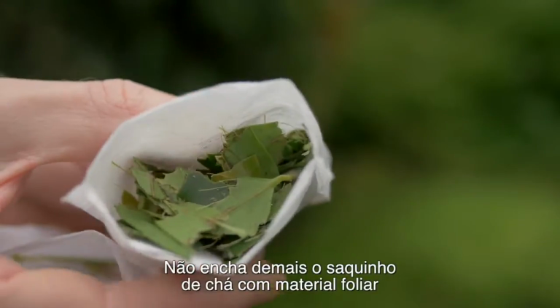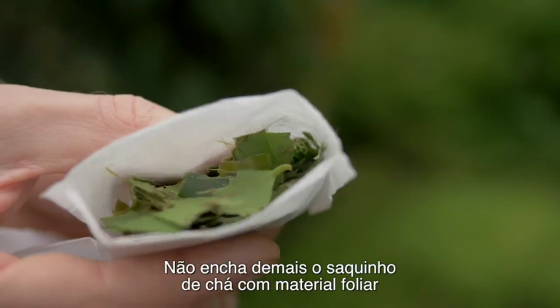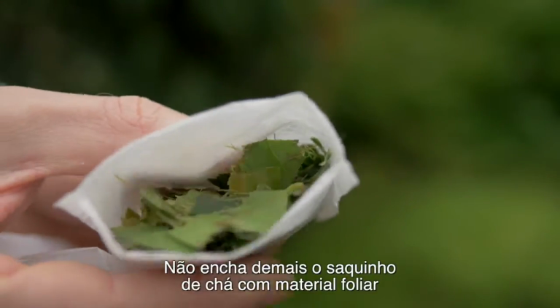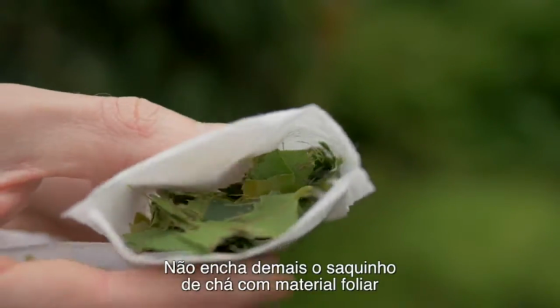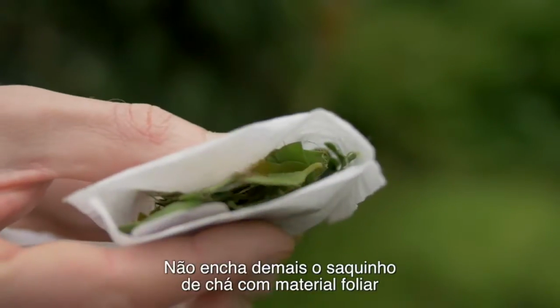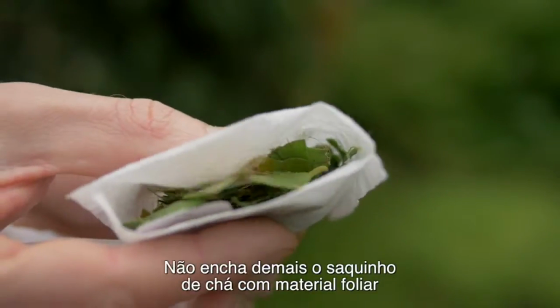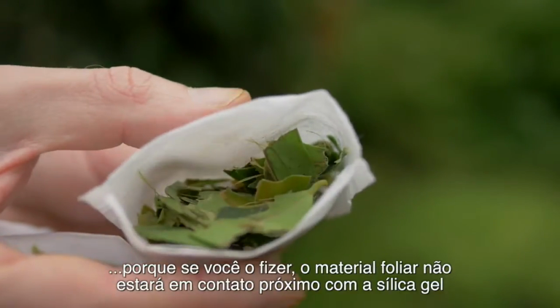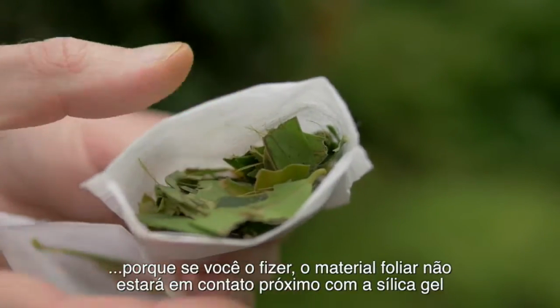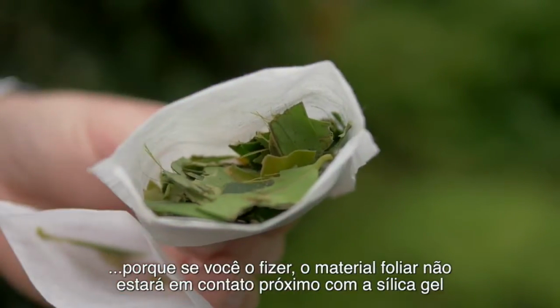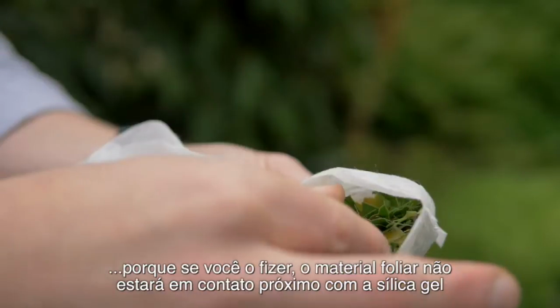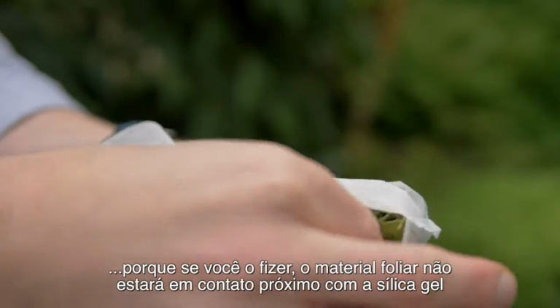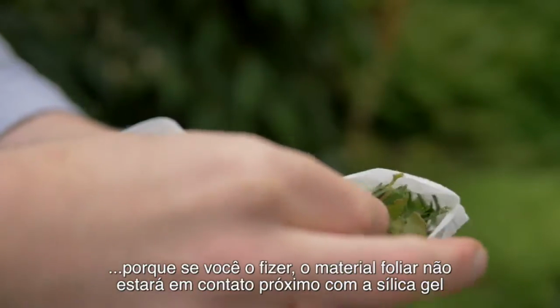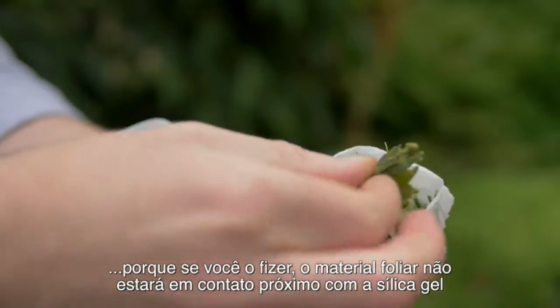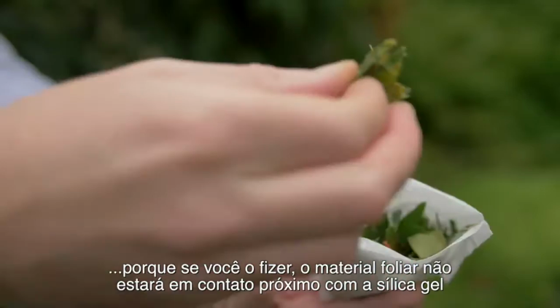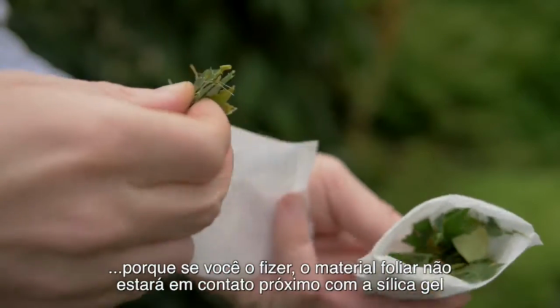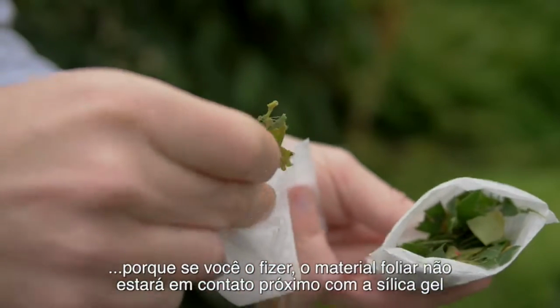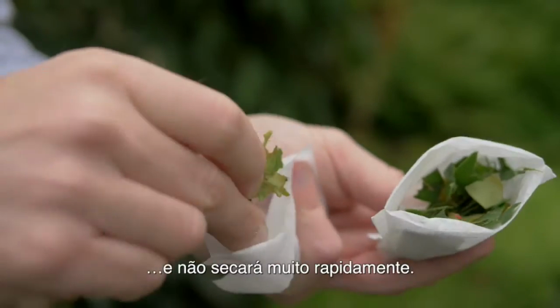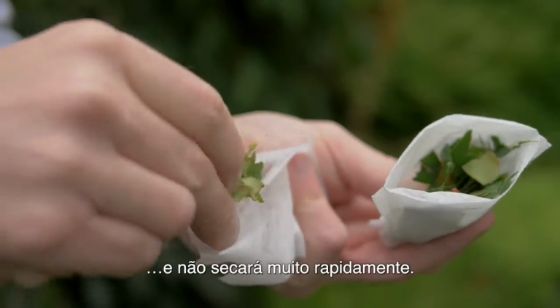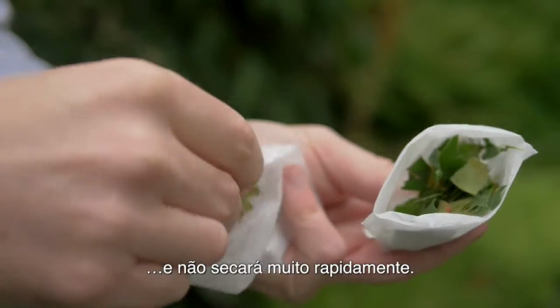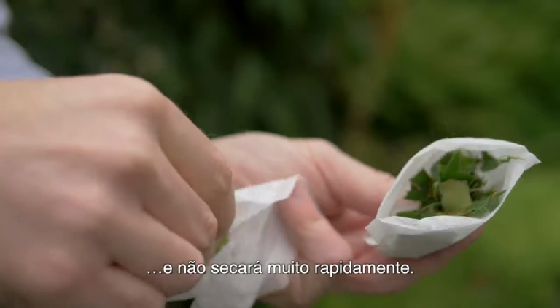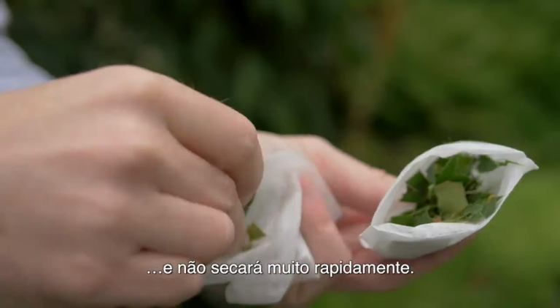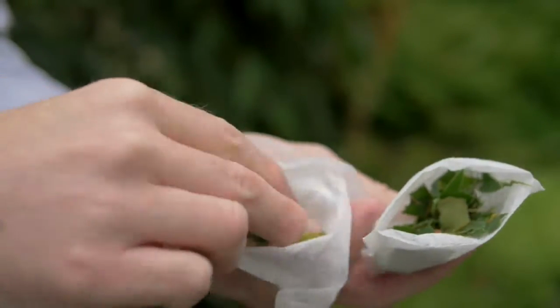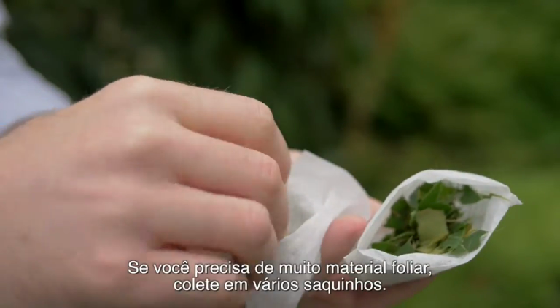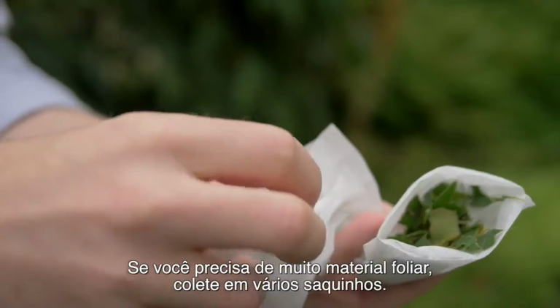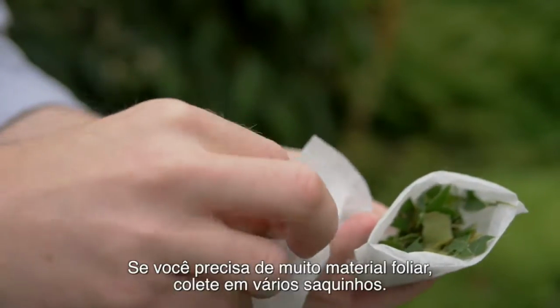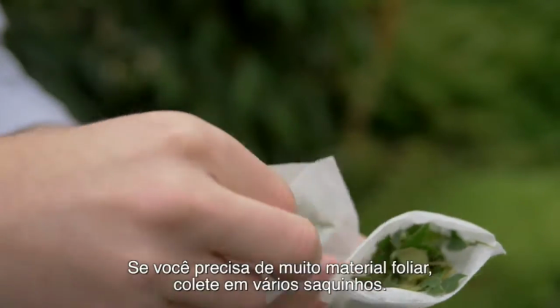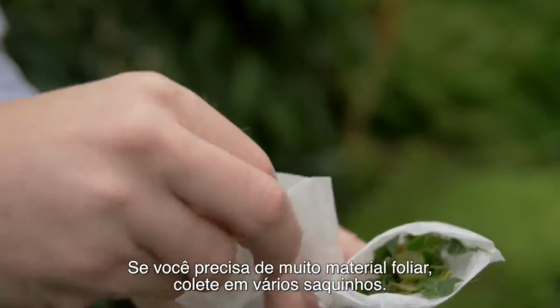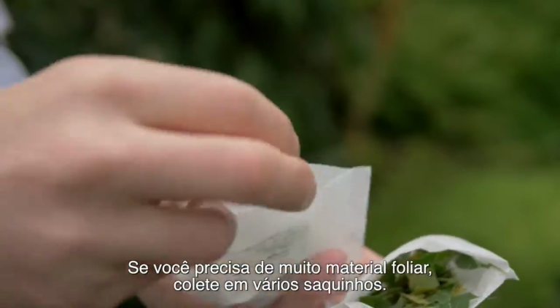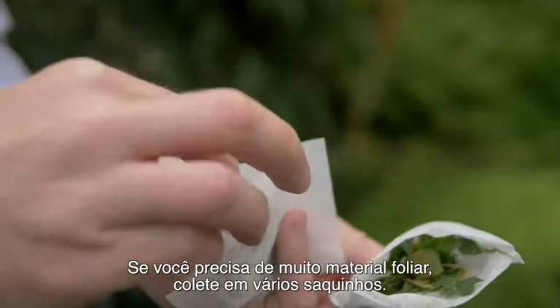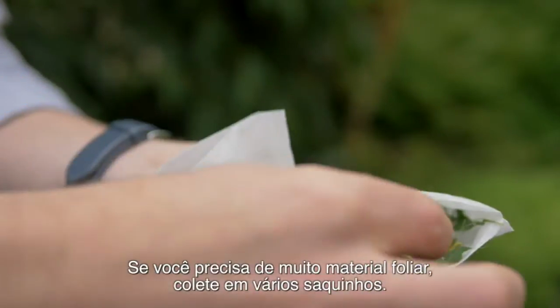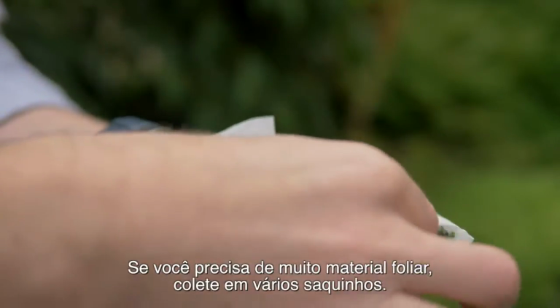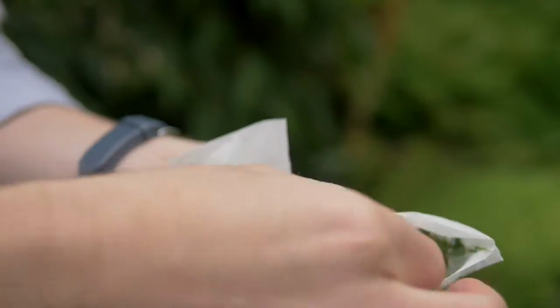It's important not to overfill your tea bag with leaf material, because that means the leaf material won't be in close contact with the silica gel and it won't dry out very quickly. If you do need lots of leaf material, collect it in several tea bags.